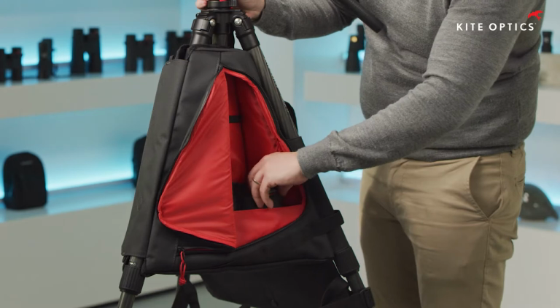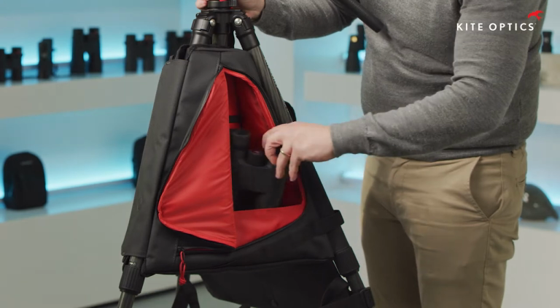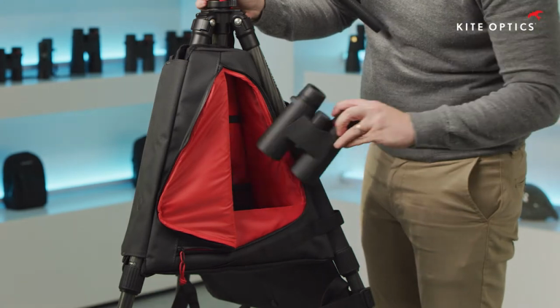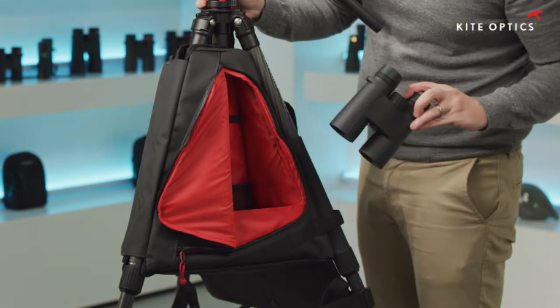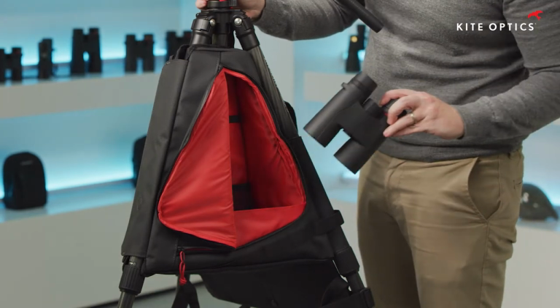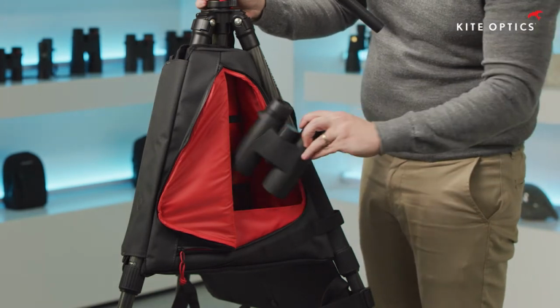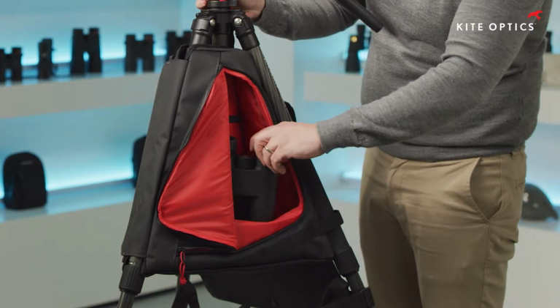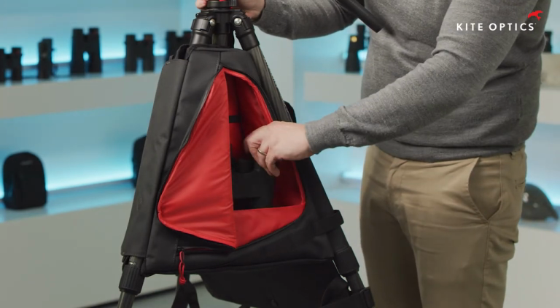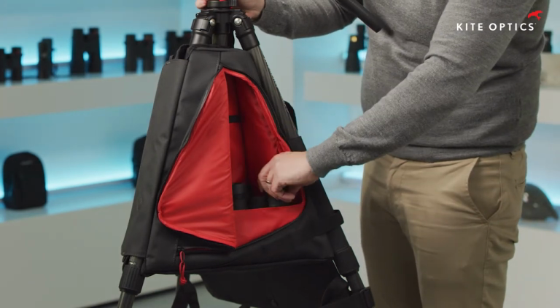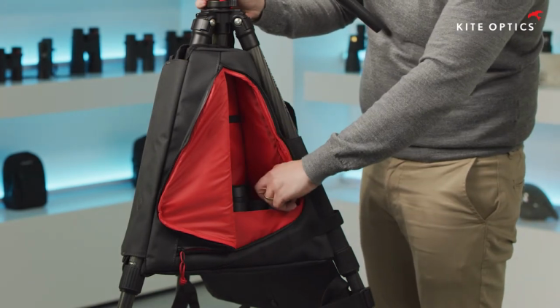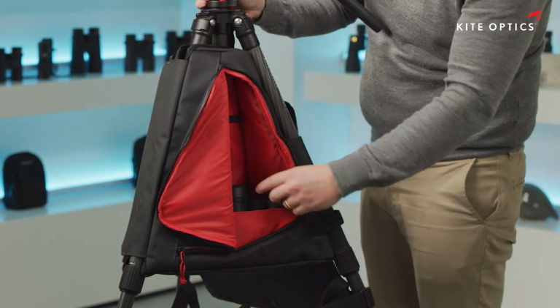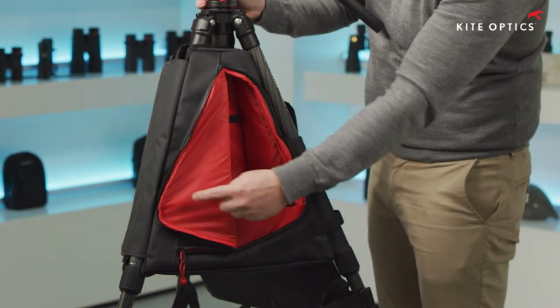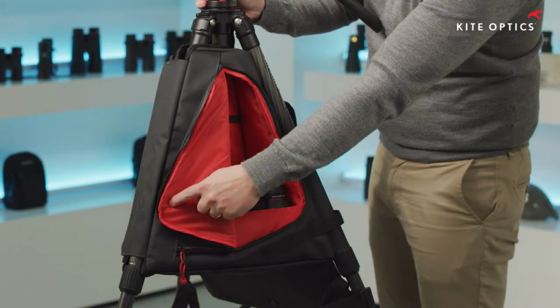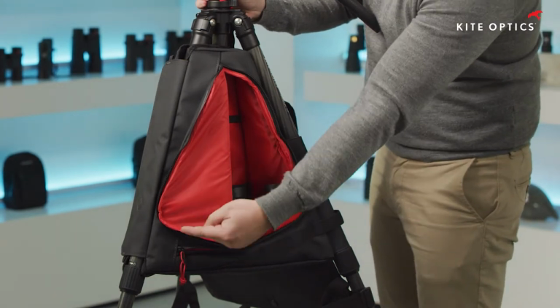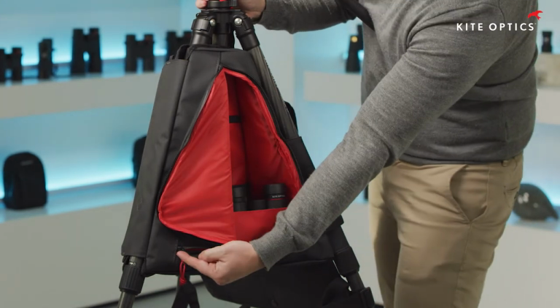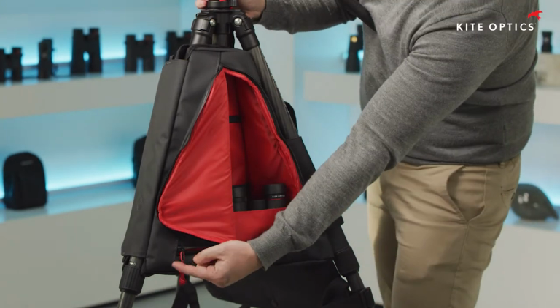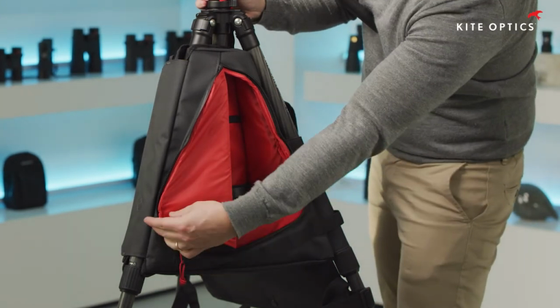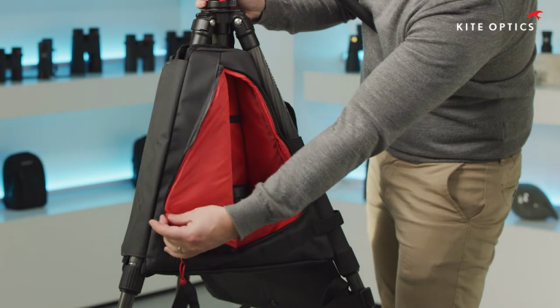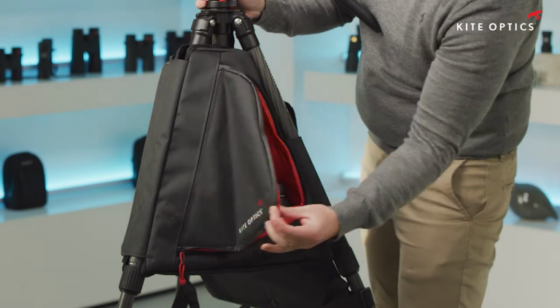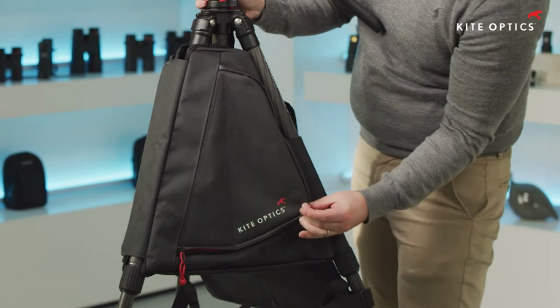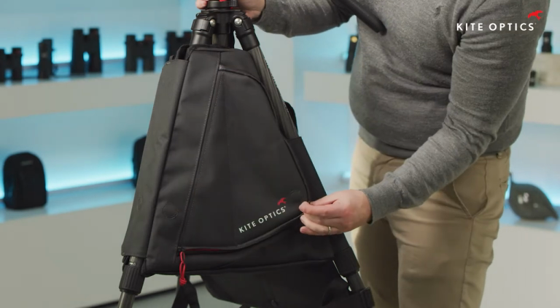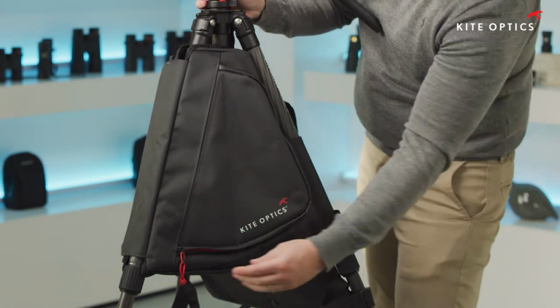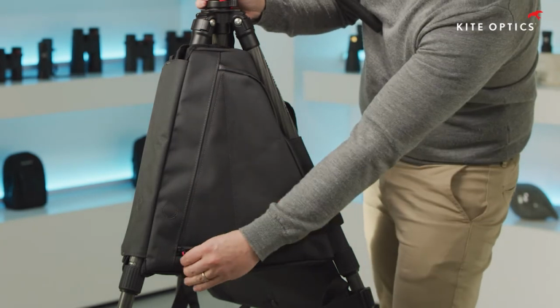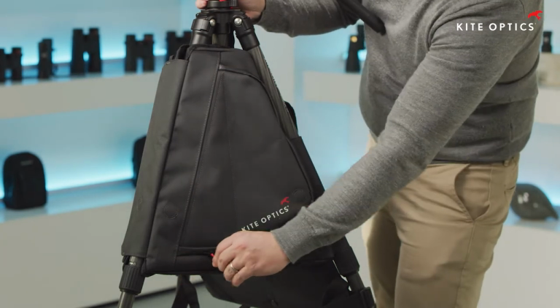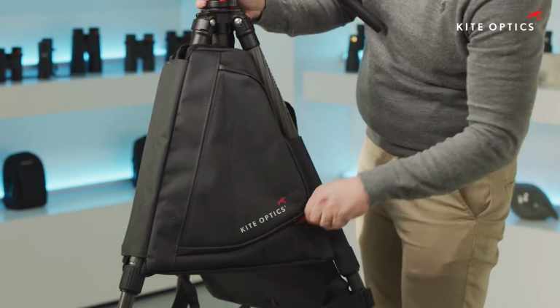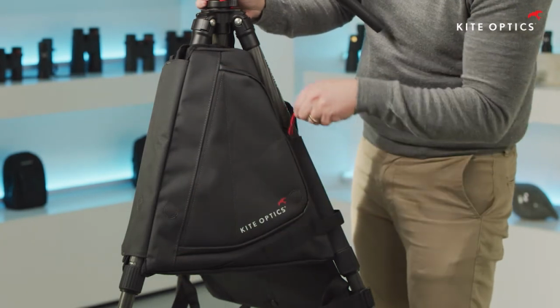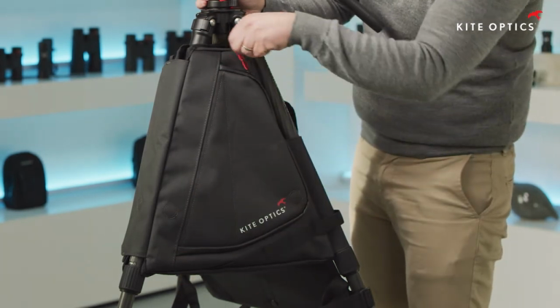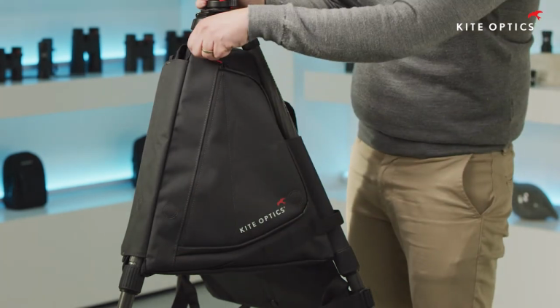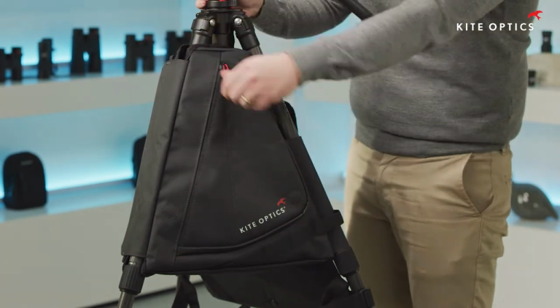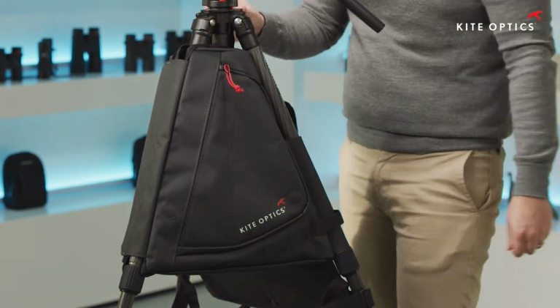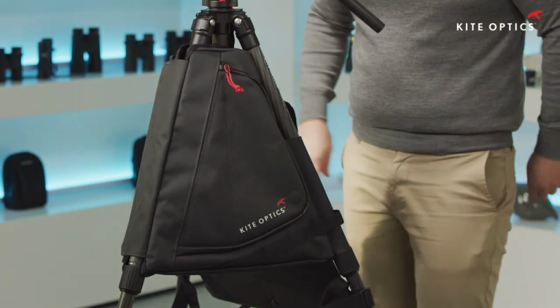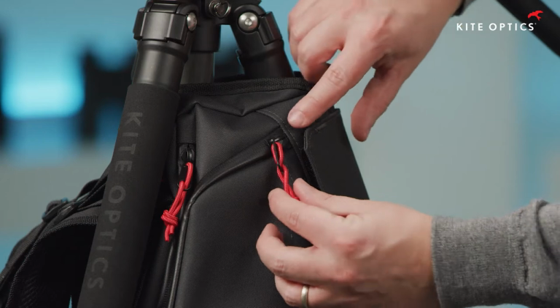The backpack will also act as a weight that will enhance the stability of your tripod. Because of the clever design, the tripod's central column can be normally used and the leg angles can be easily increased to maximum positions.